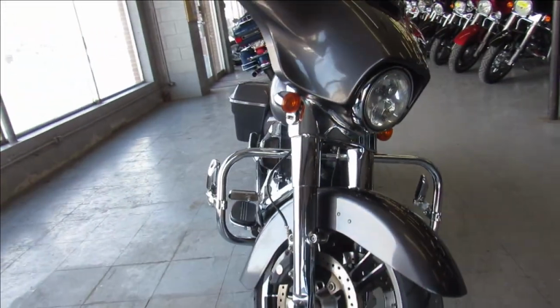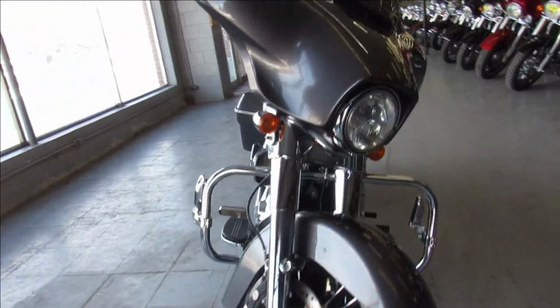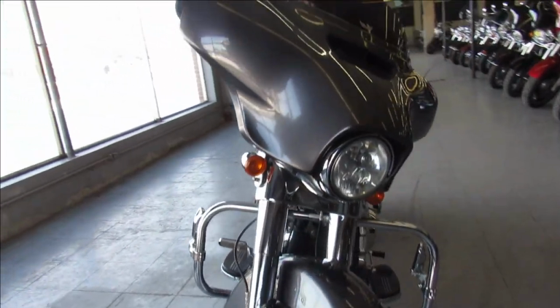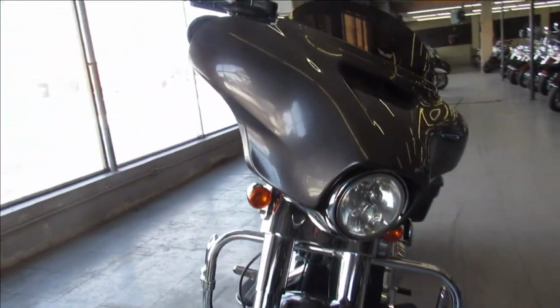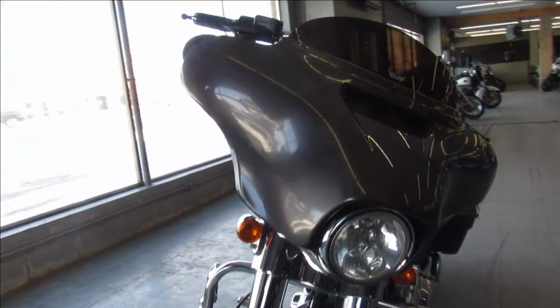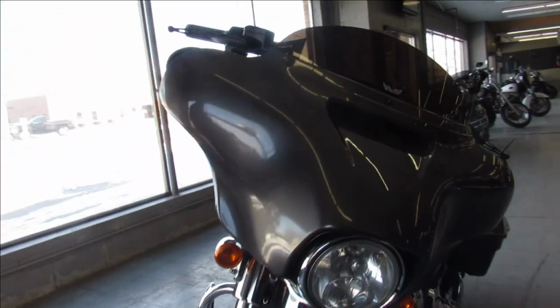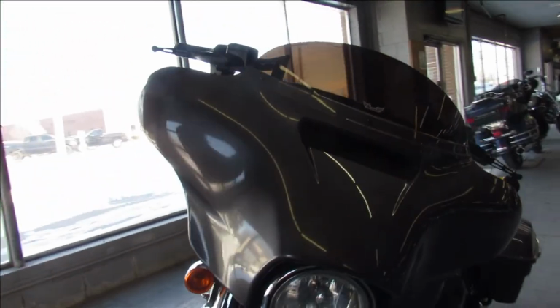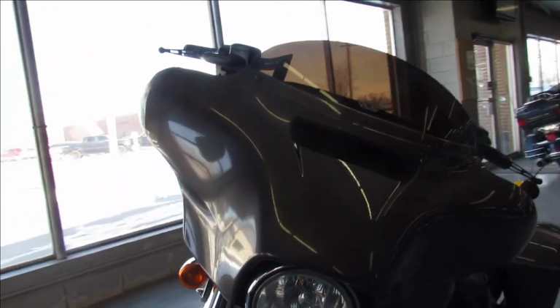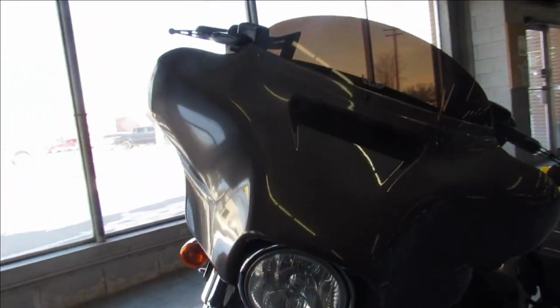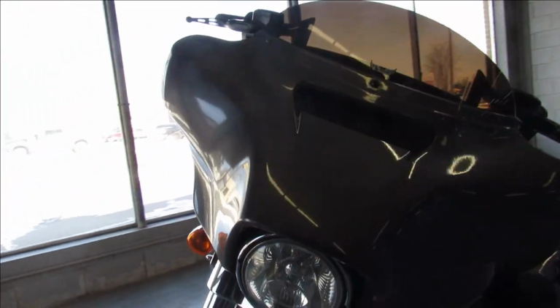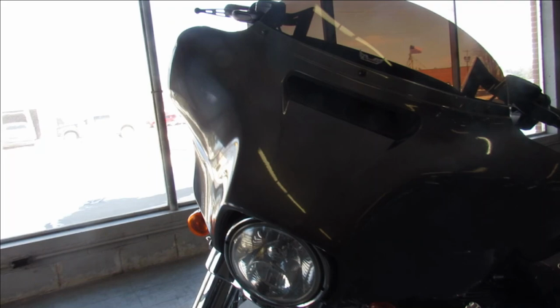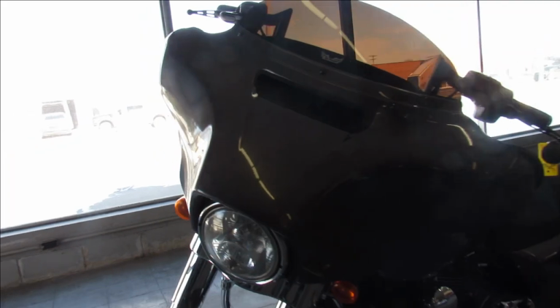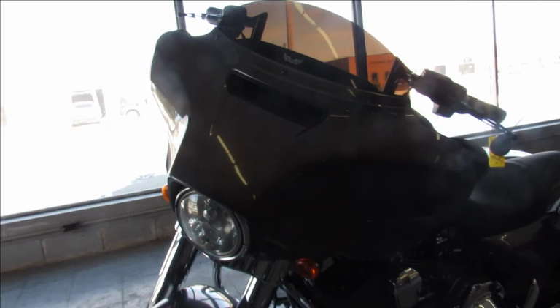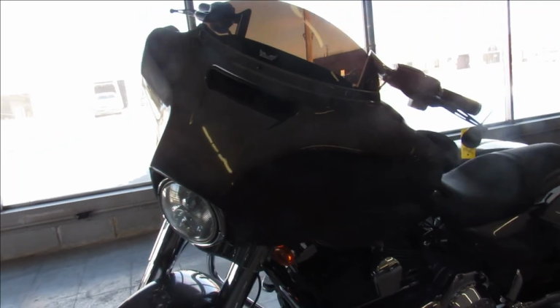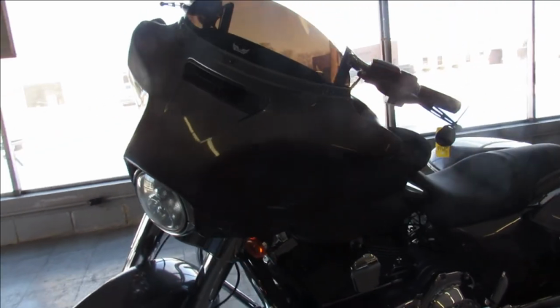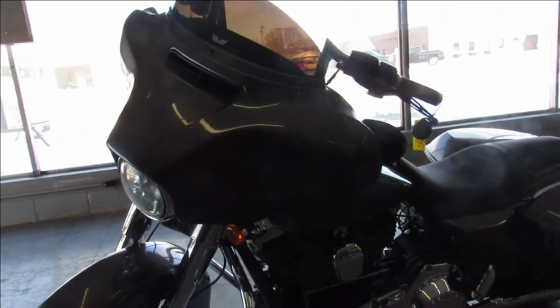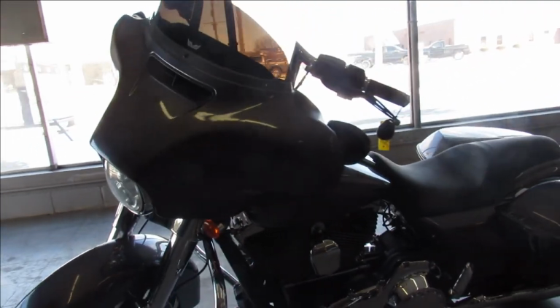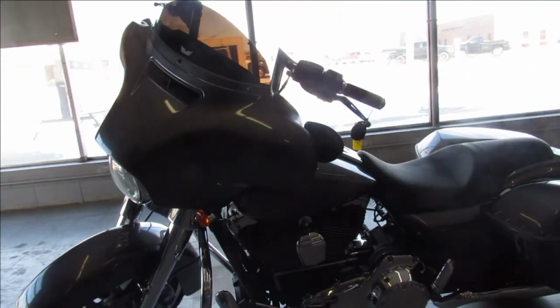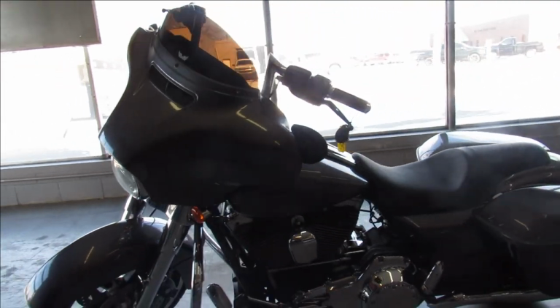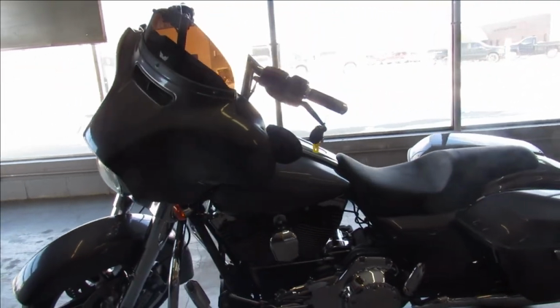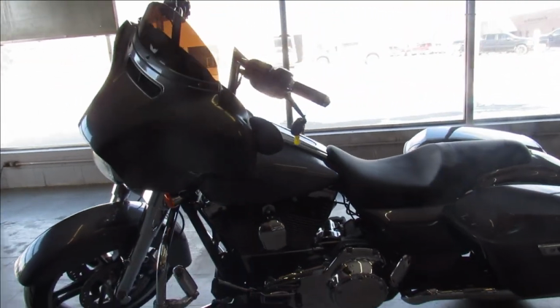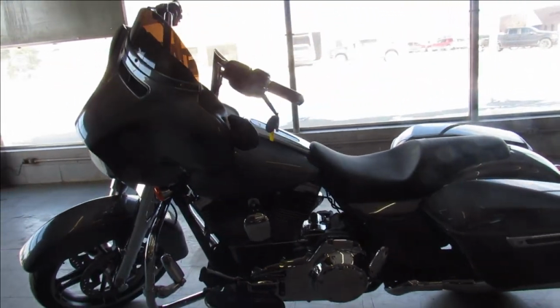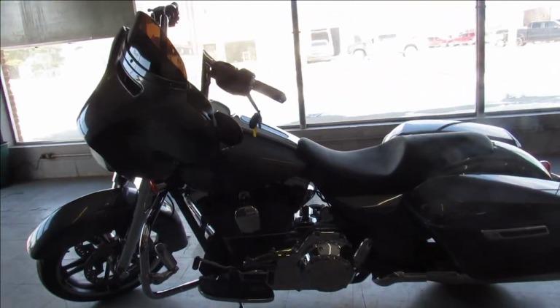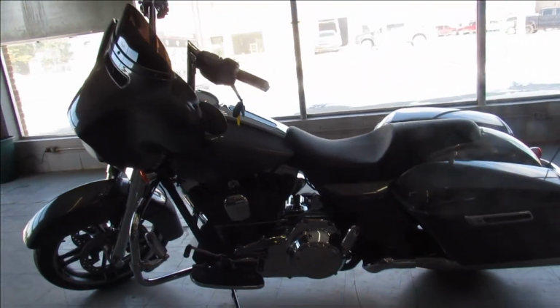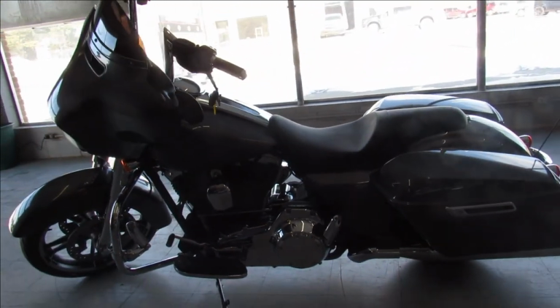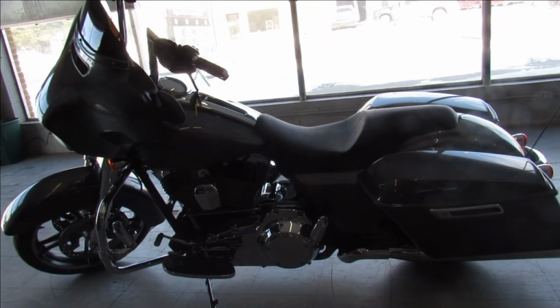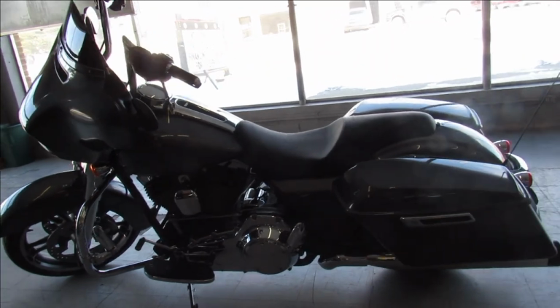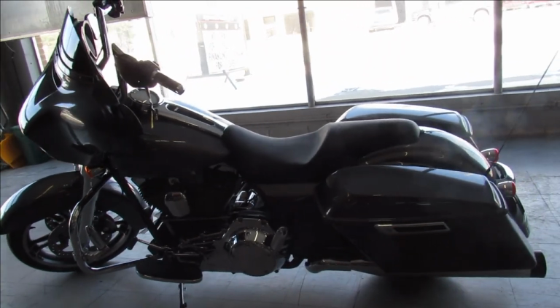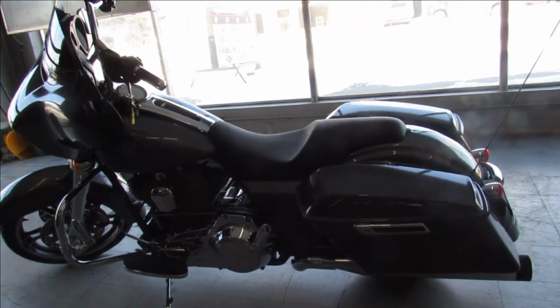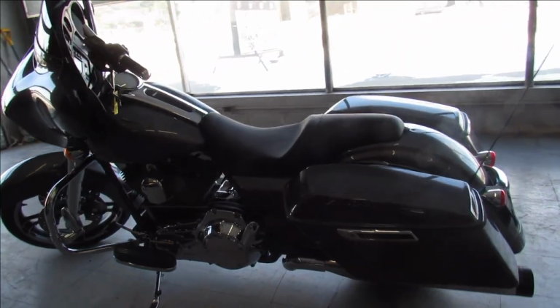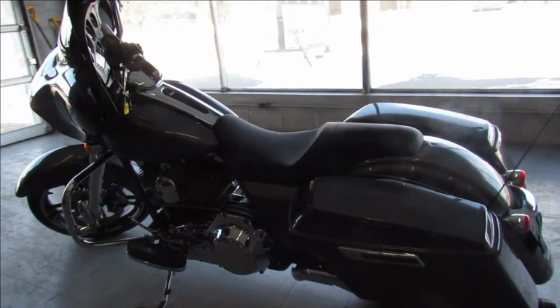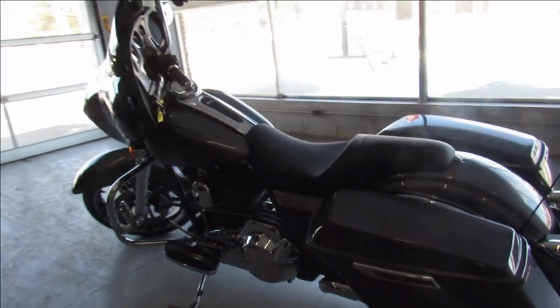This one here is a 2014, comes in gunmetal gray — sharp bike. It's got a chrome front end, mini 8 bangers, chrome all over the motor, and a Reinhardt exhaust that really brings this Street Glide to life.